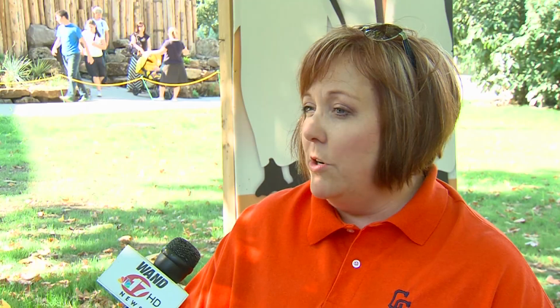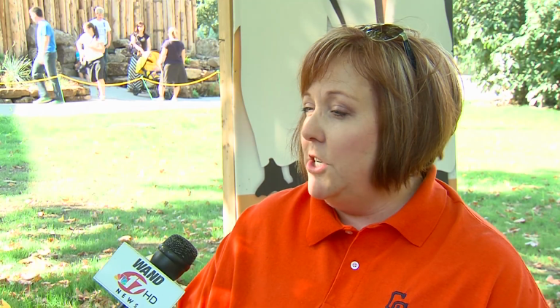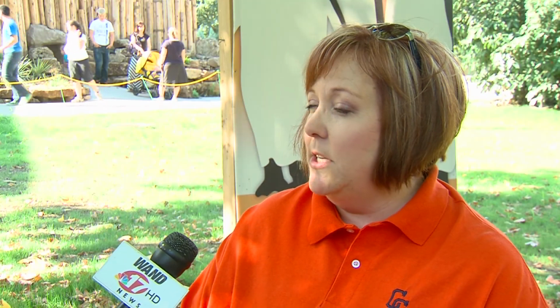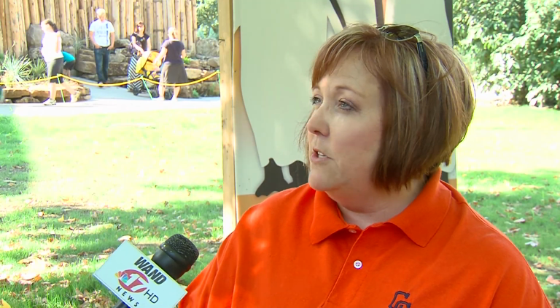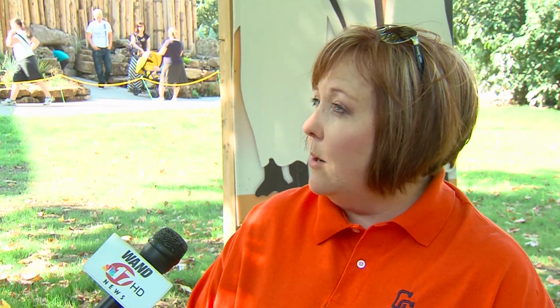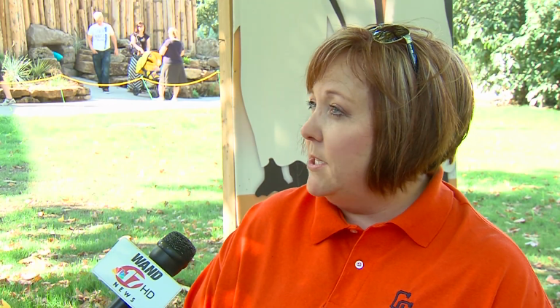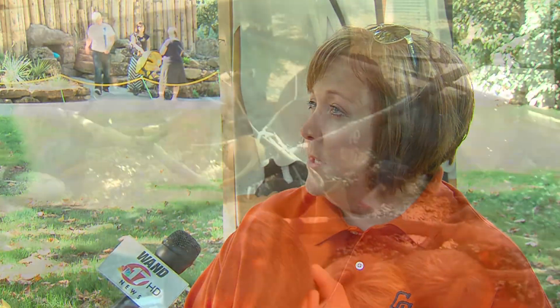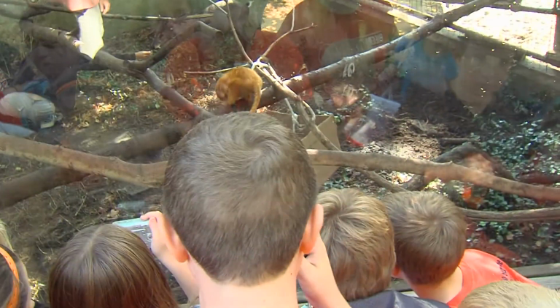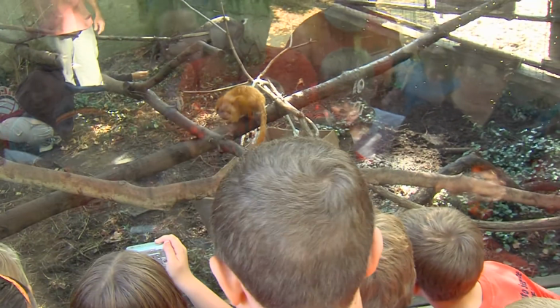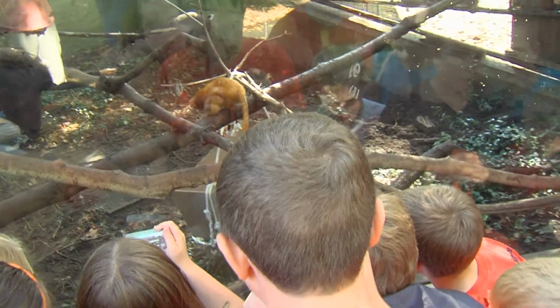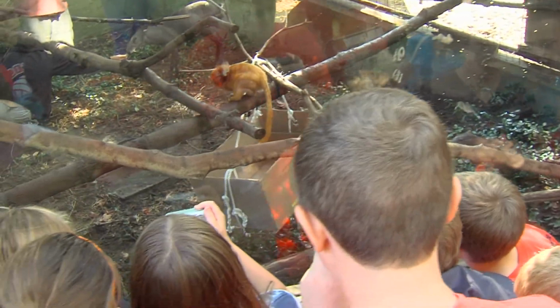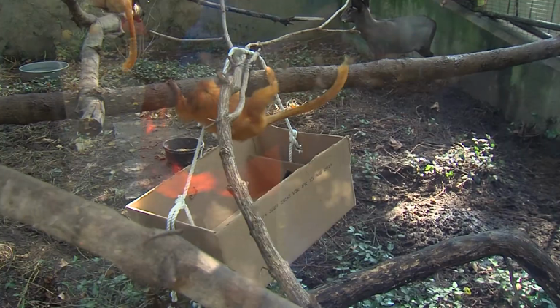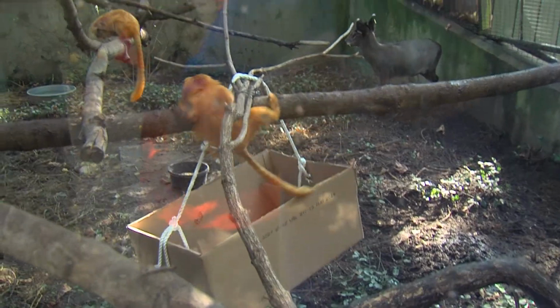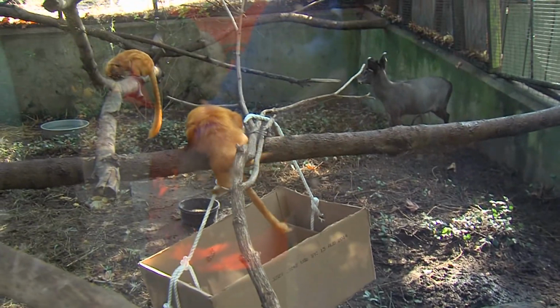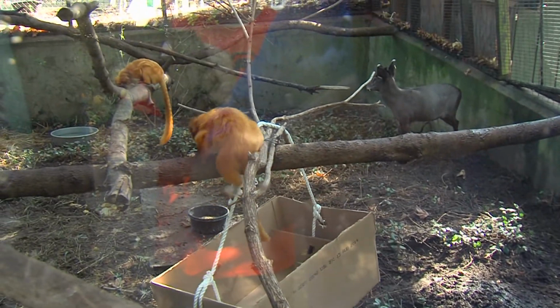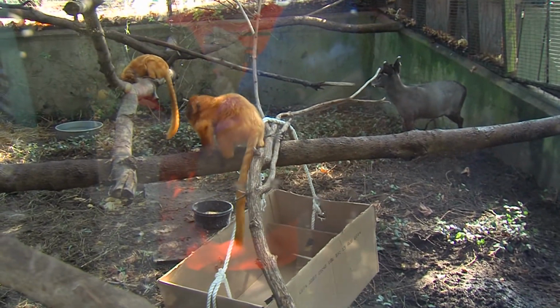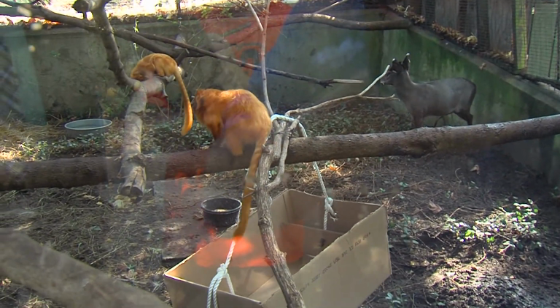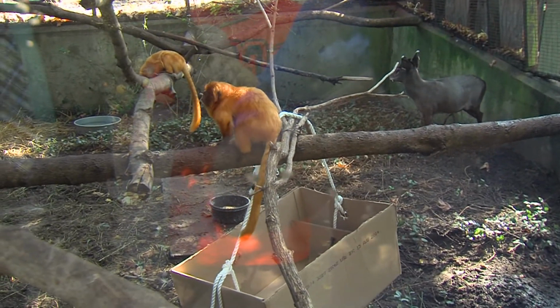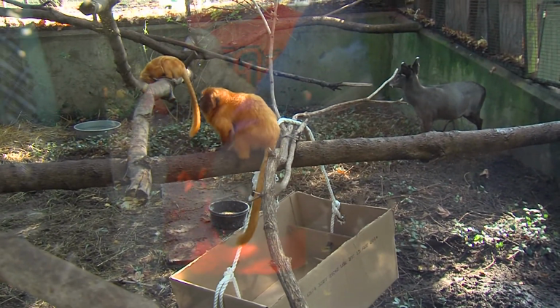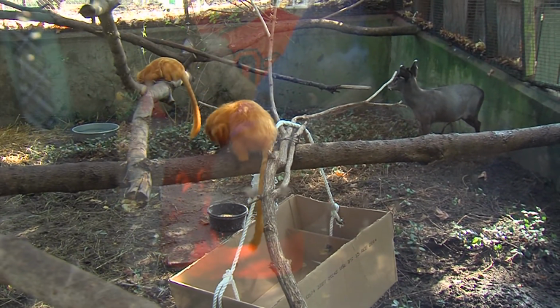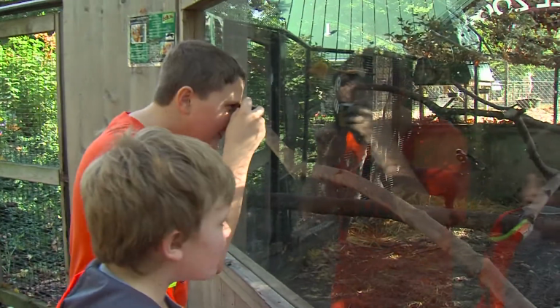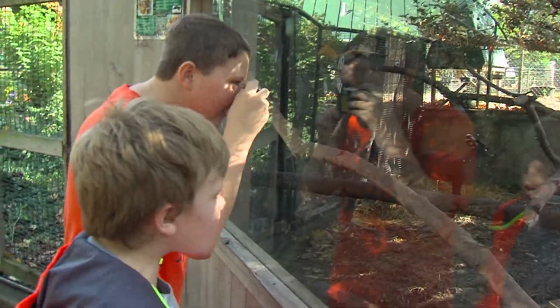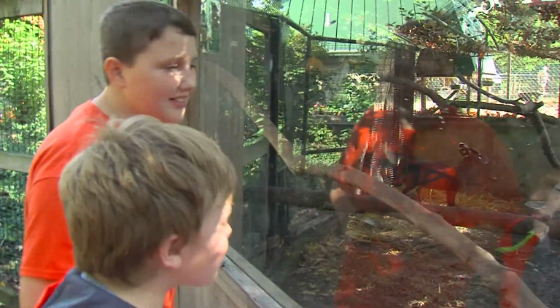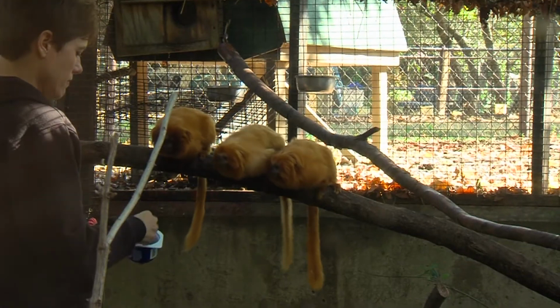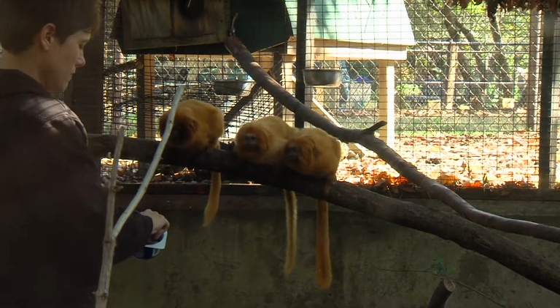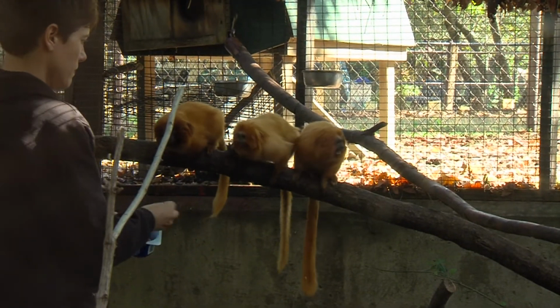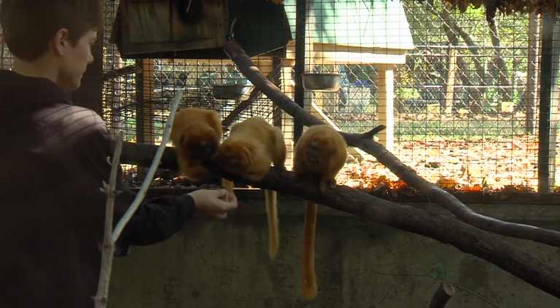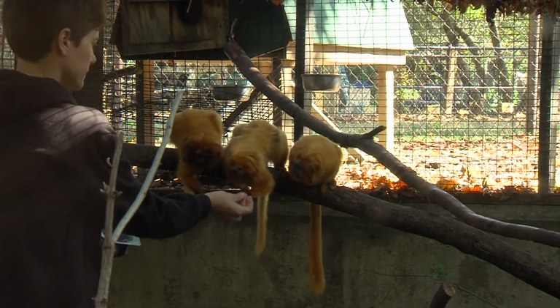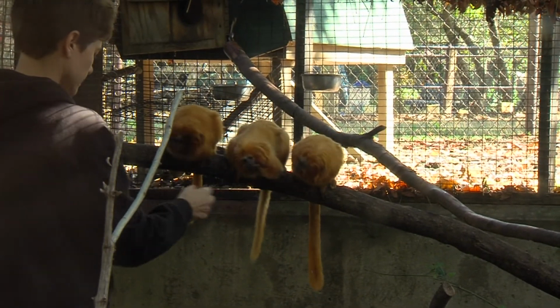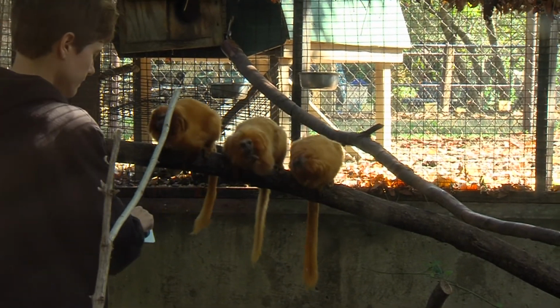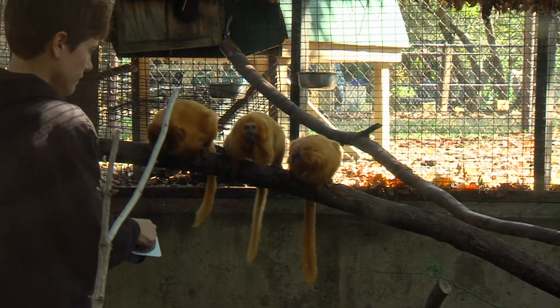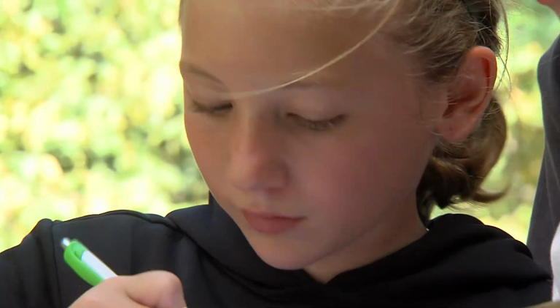We're trying to teach the kids about different animal habitats. Enrichment toys help increase the animal's physical and mental activity levels, while the kids get a hands-on science lesson preparing,